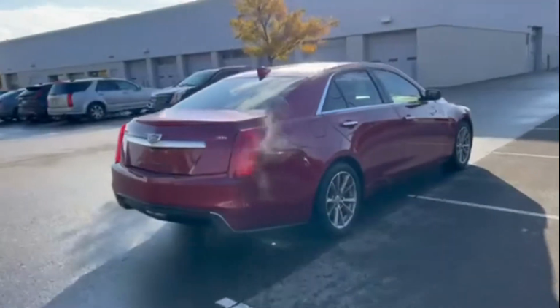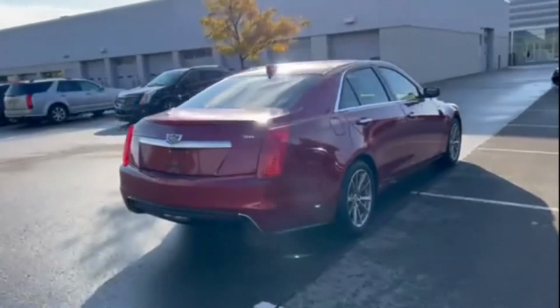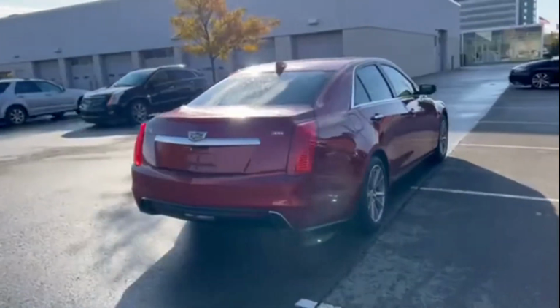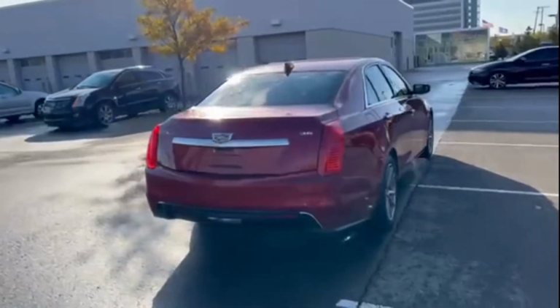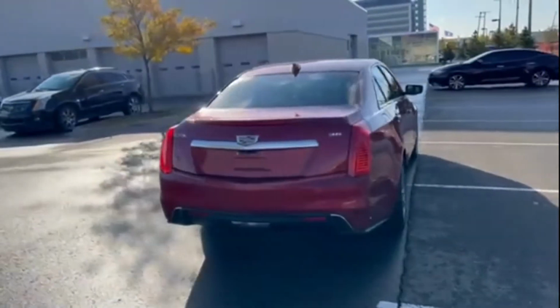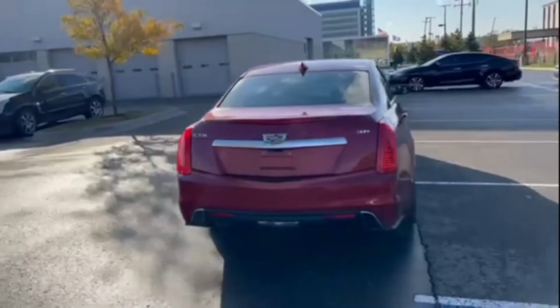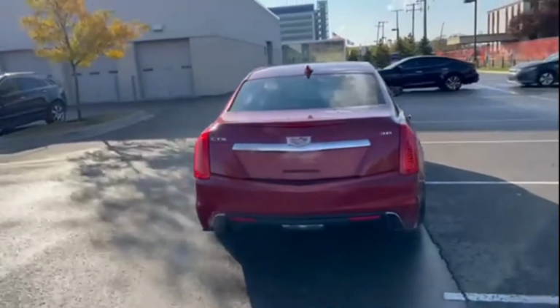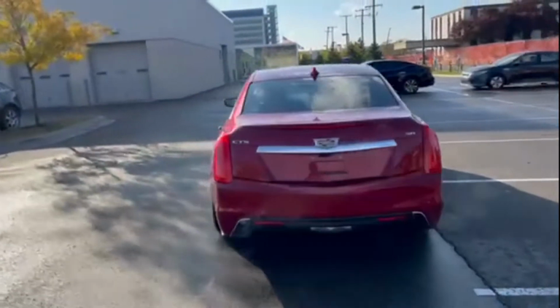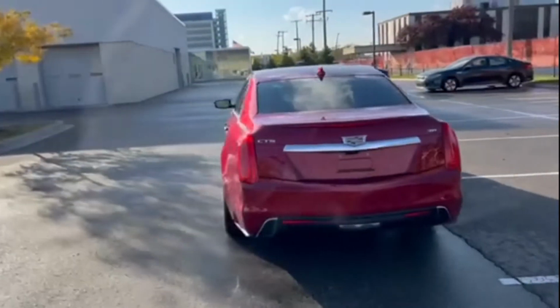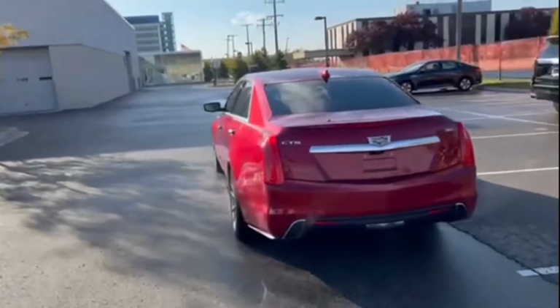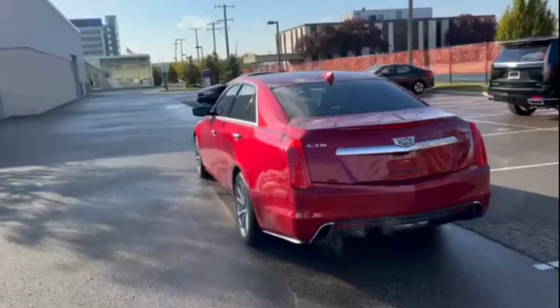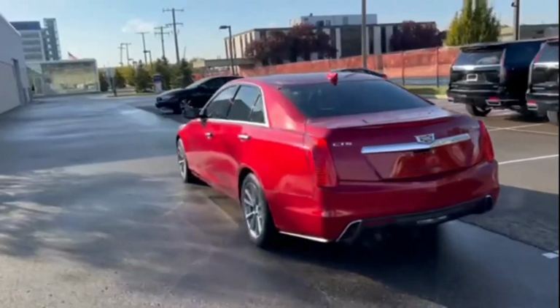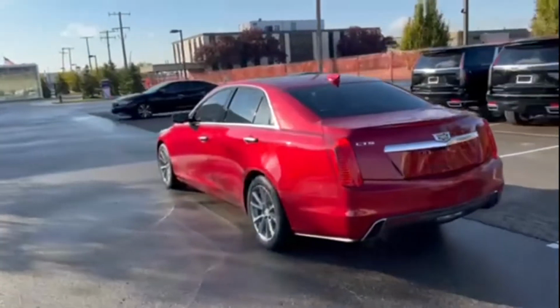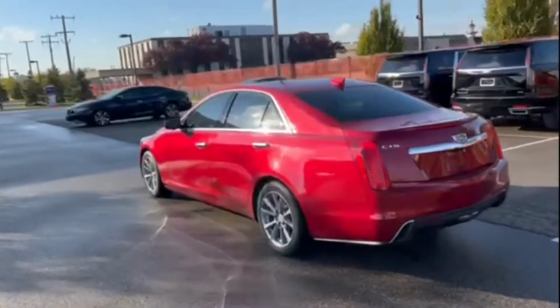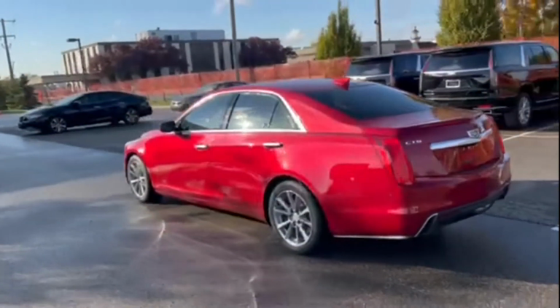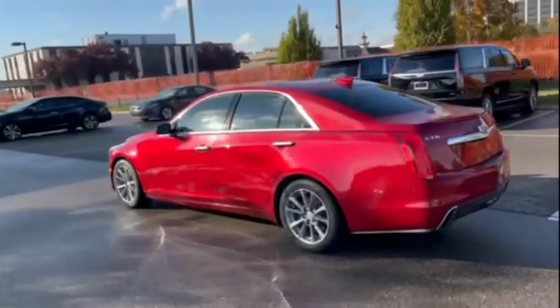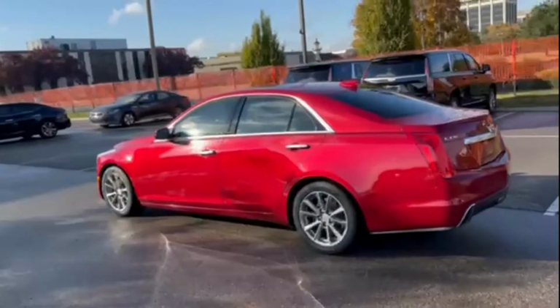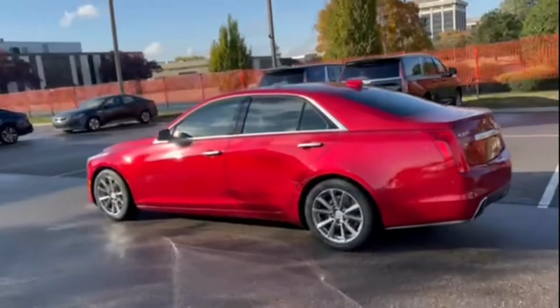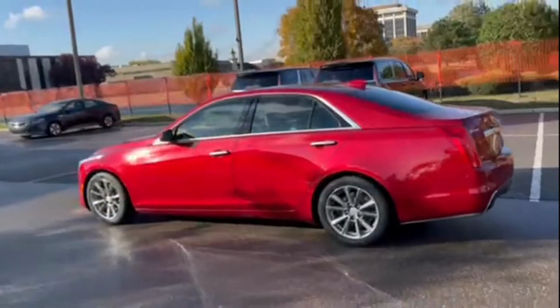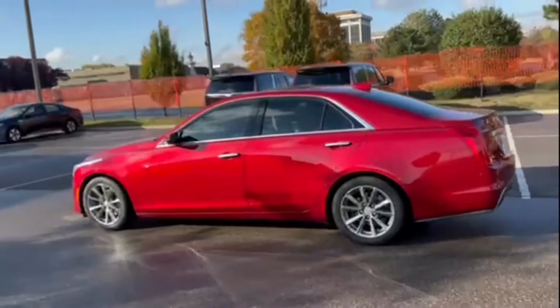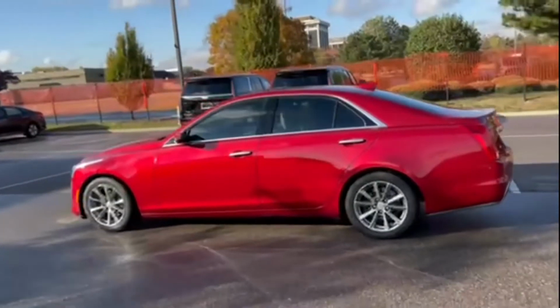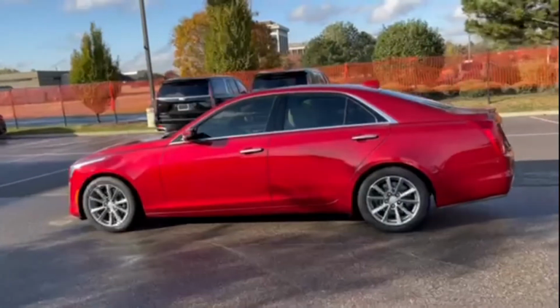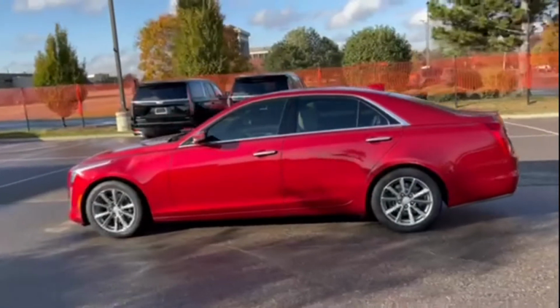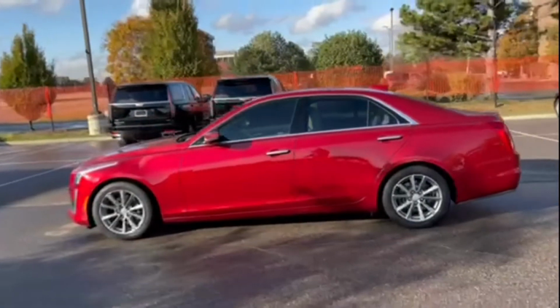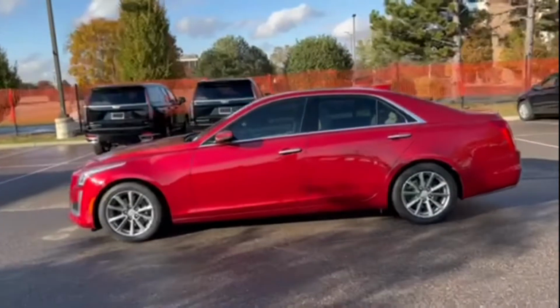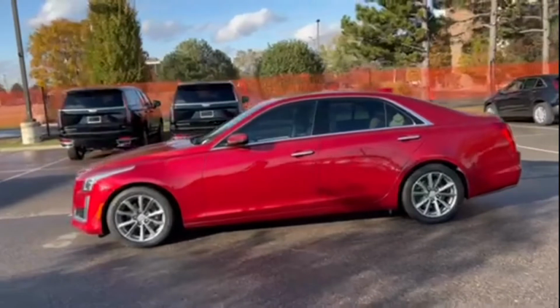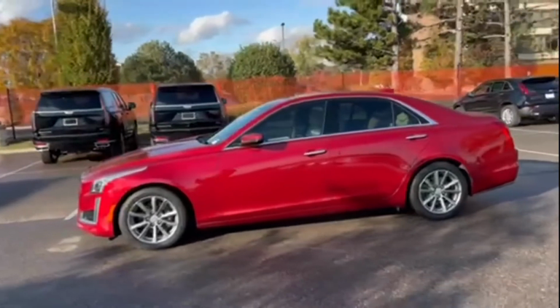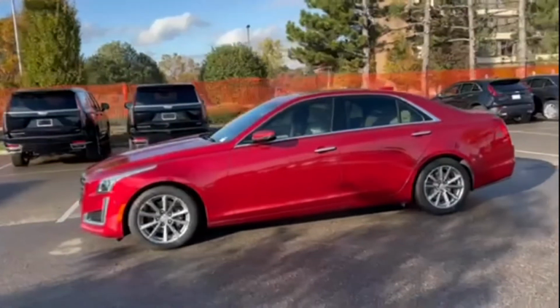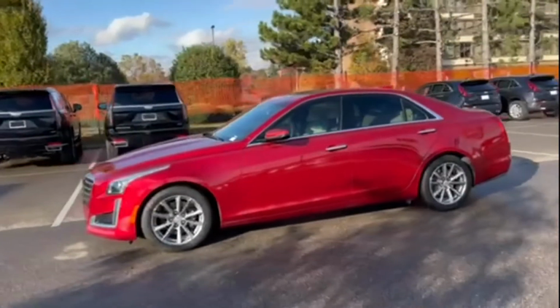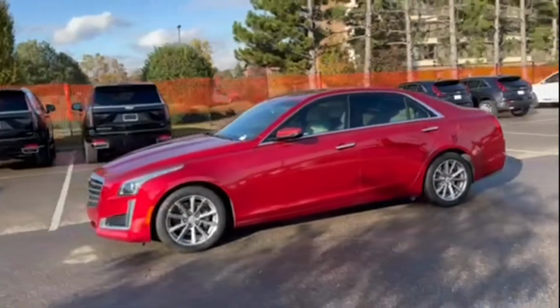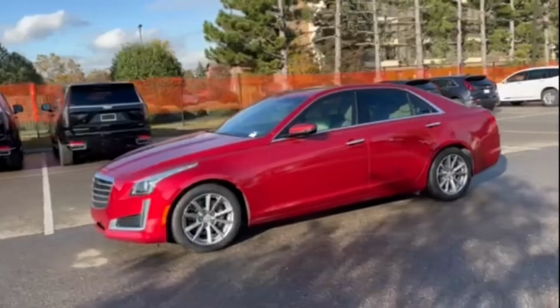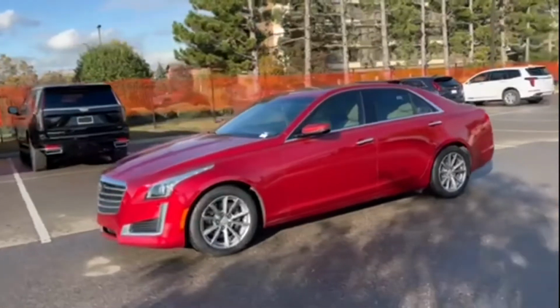If you're looking for extras, look no further than these built-in features: cross traffic alert, lane keeping assist, side view mirrors with turn signals, and lane departure warning.